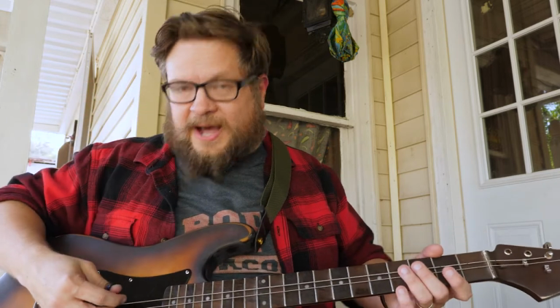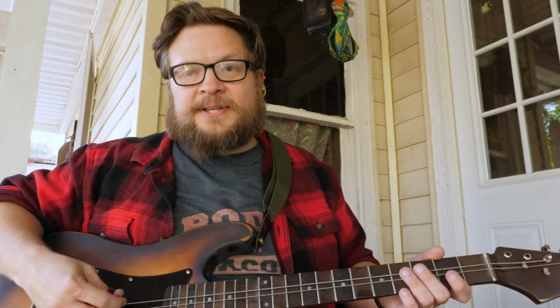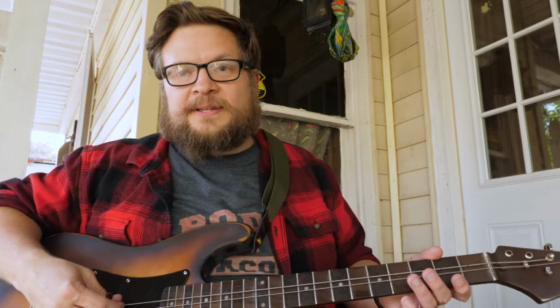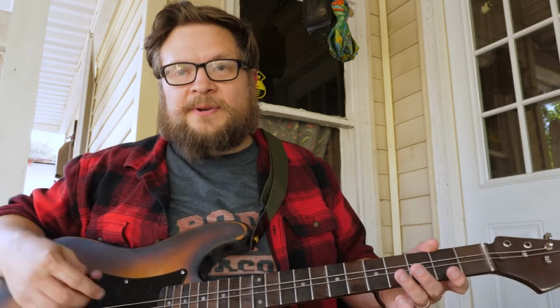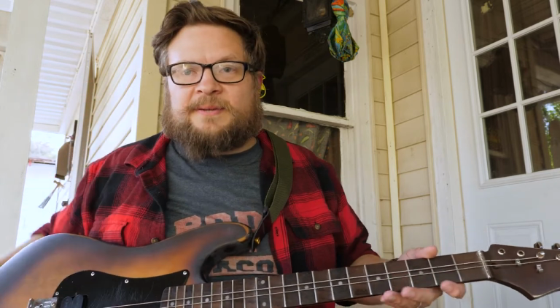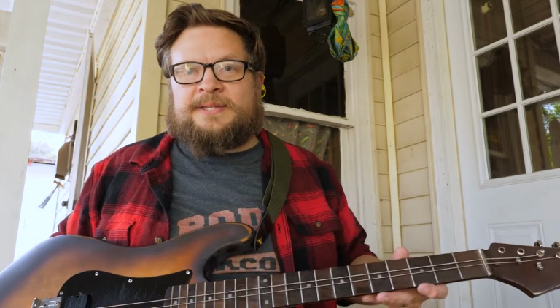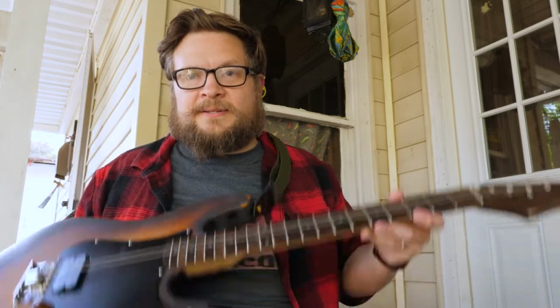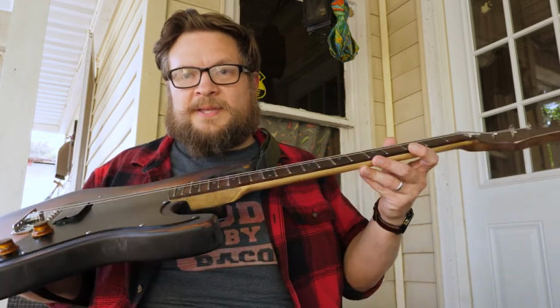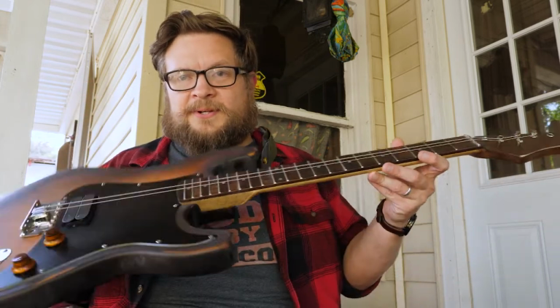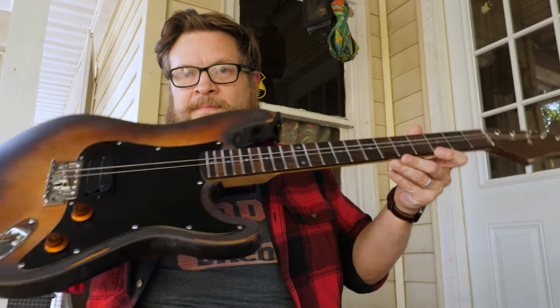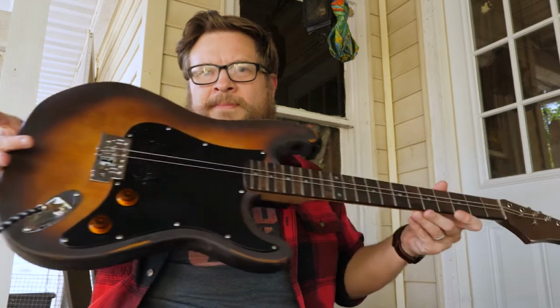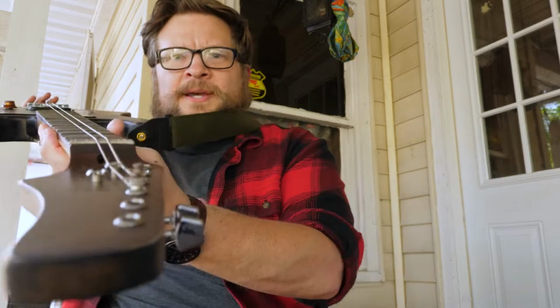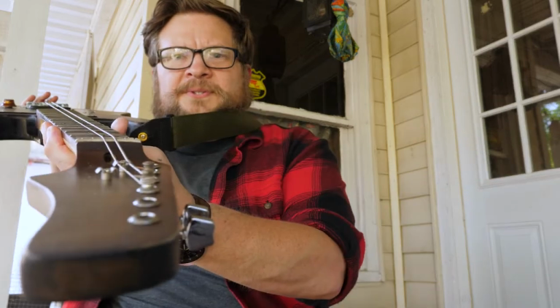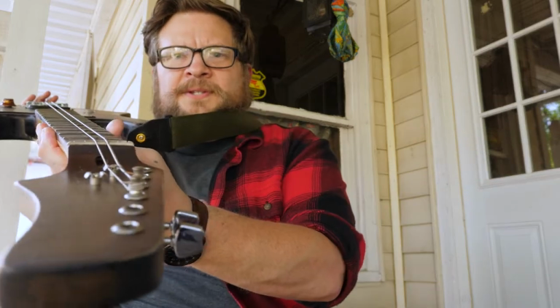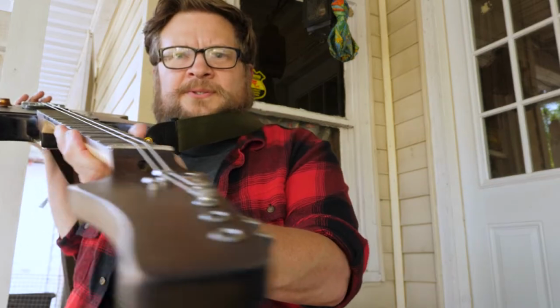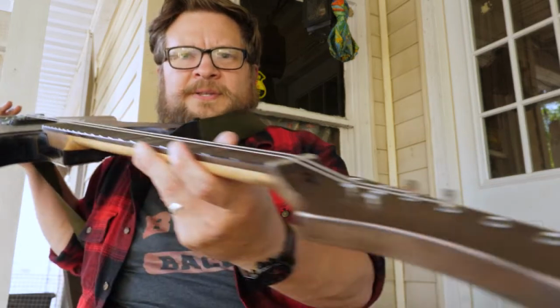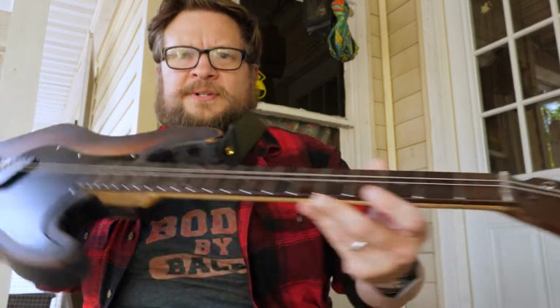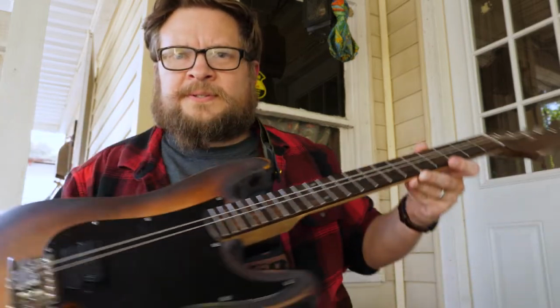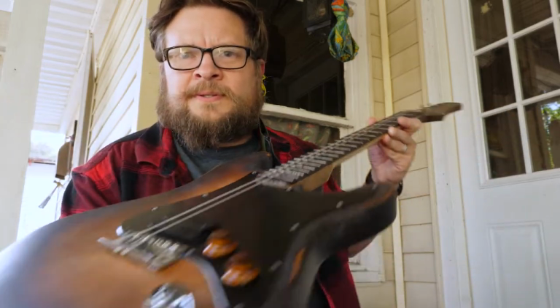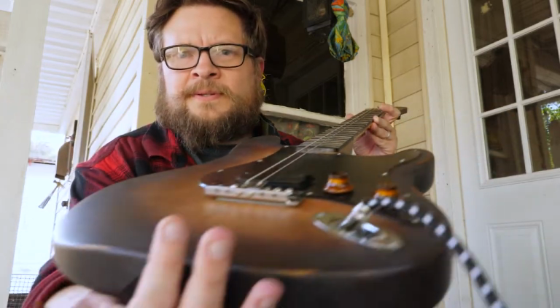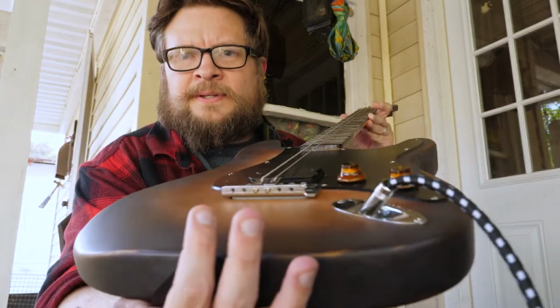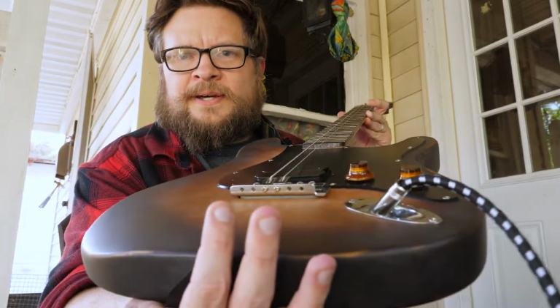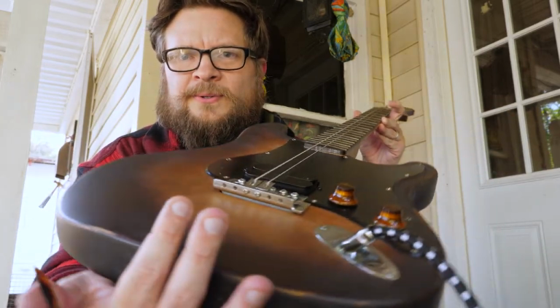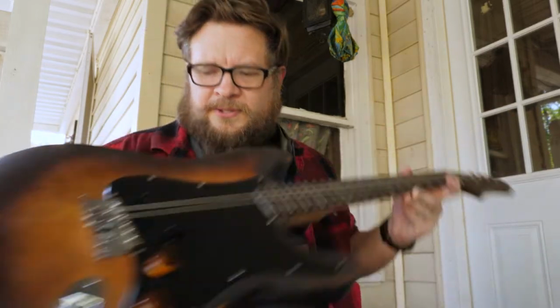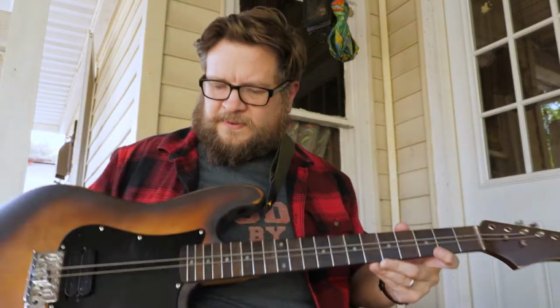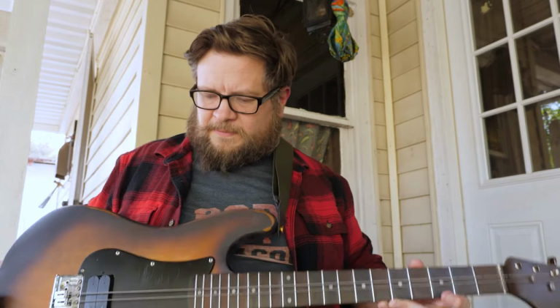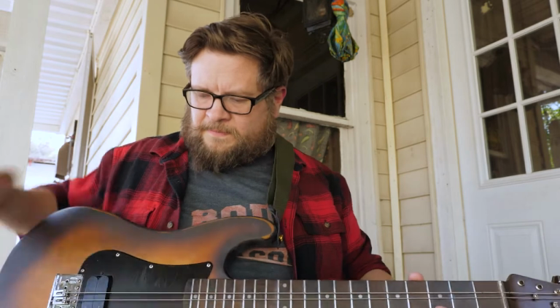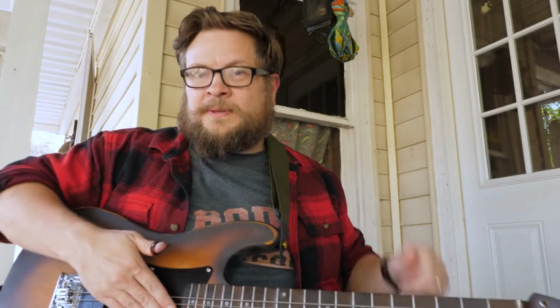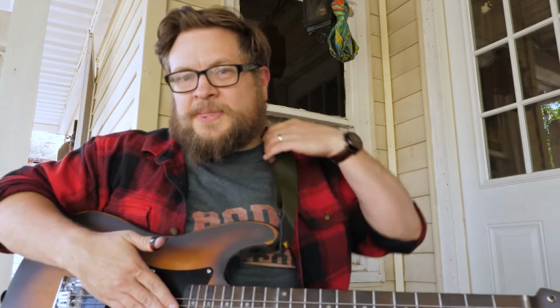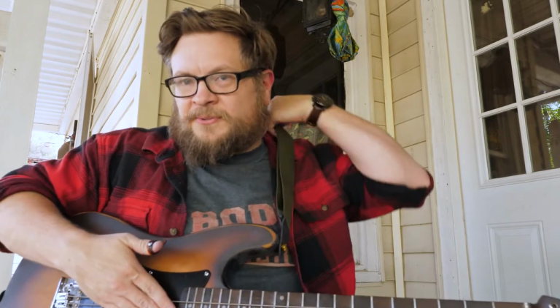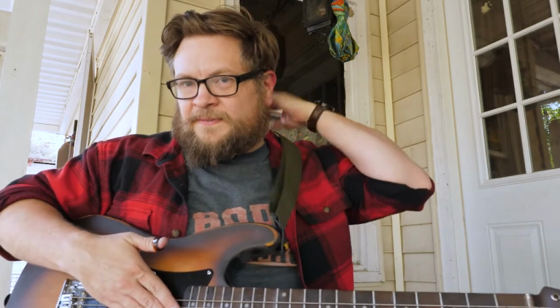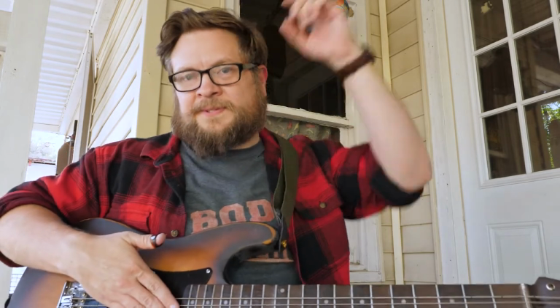I decided that I wanted to make me a bass guitar. As you can see, two bass strings — not a whole lot to it, very simple — and they're tuned in fifths.